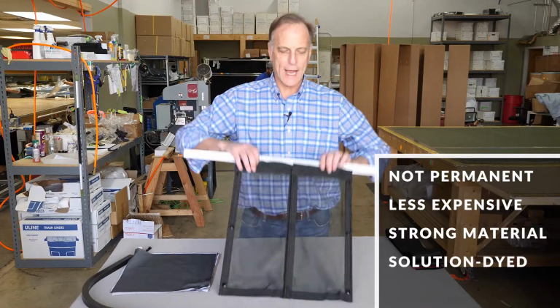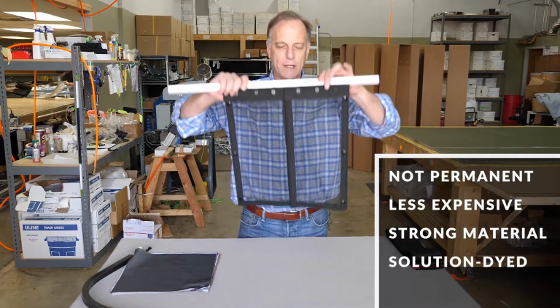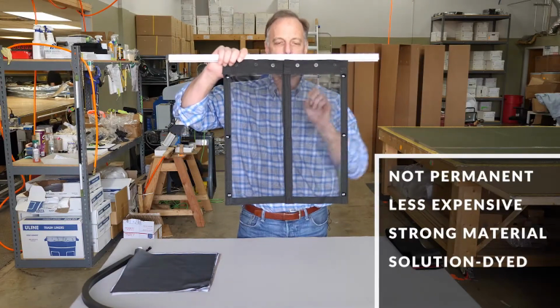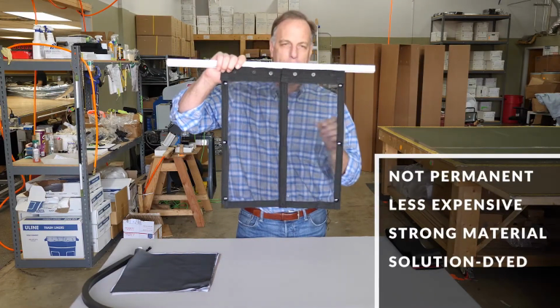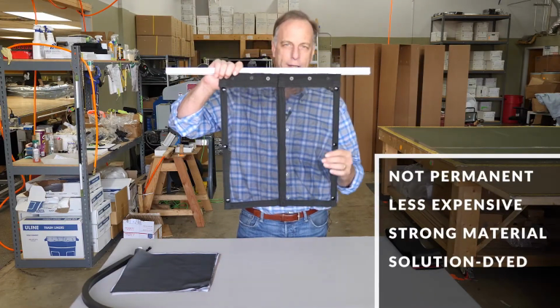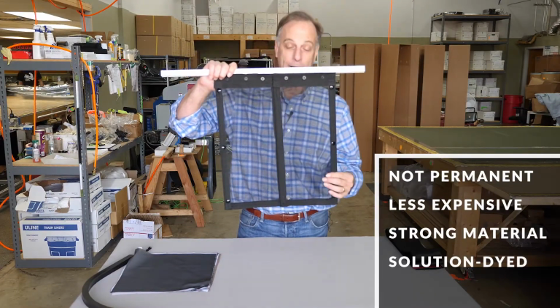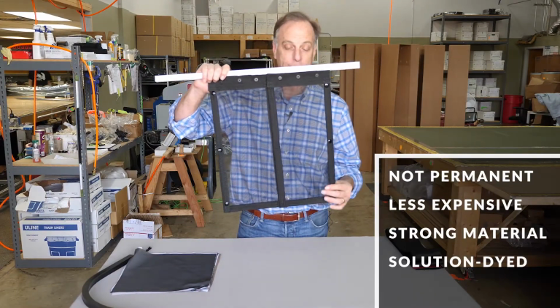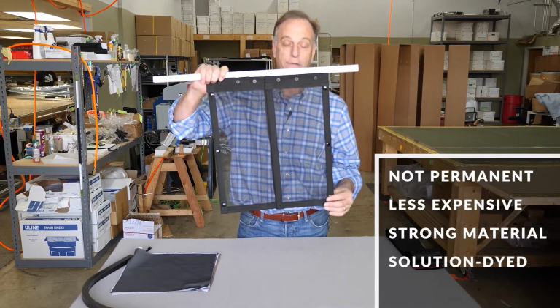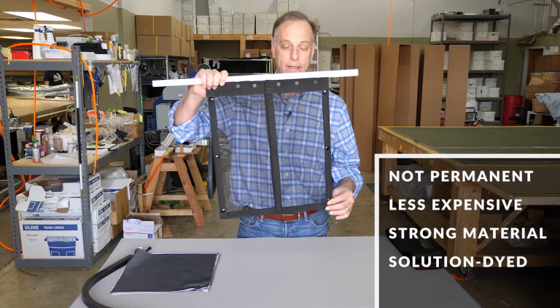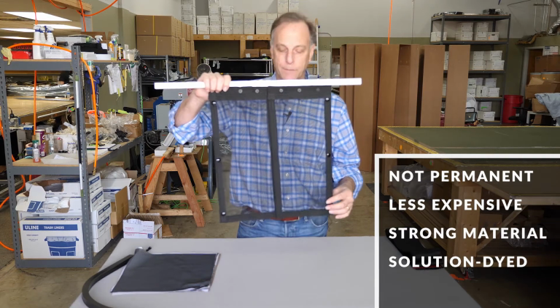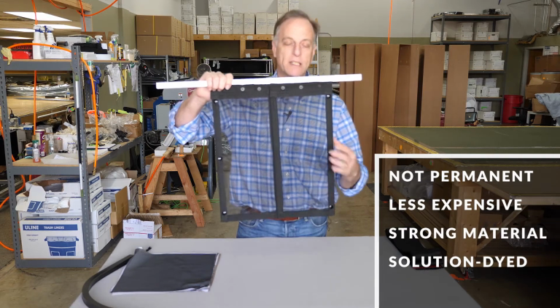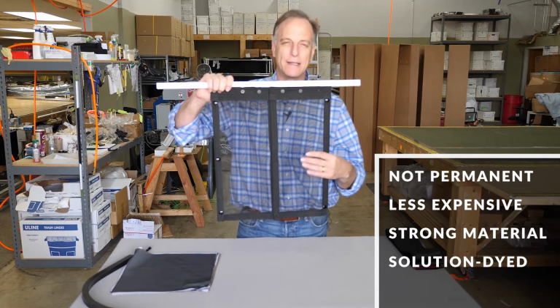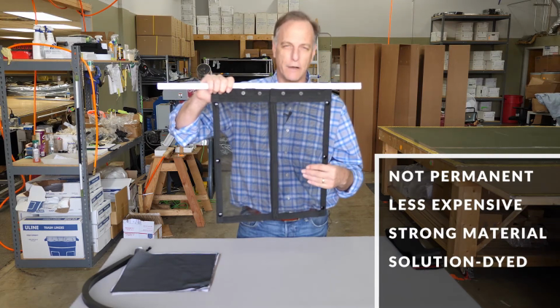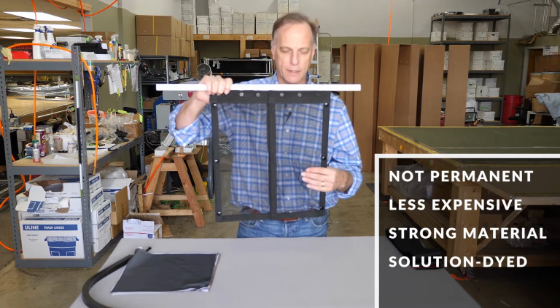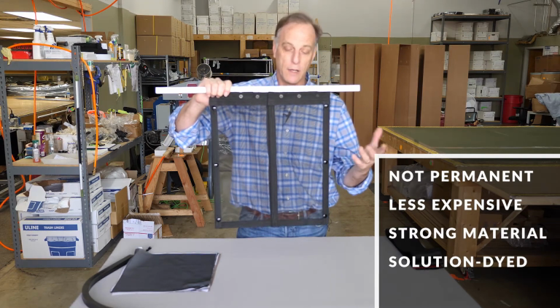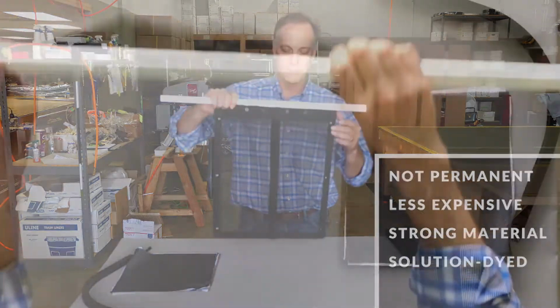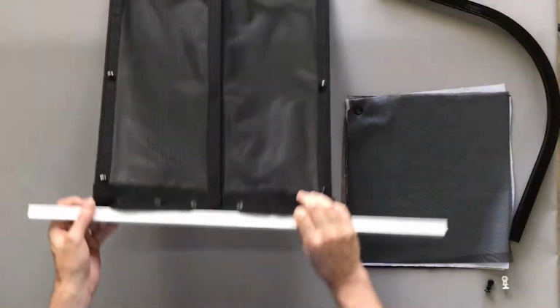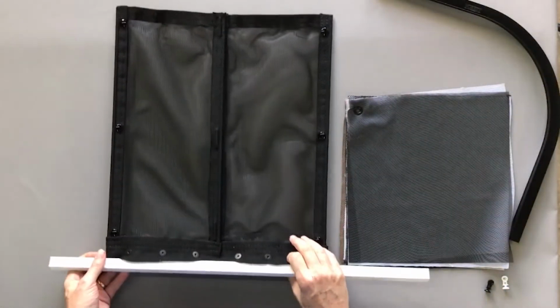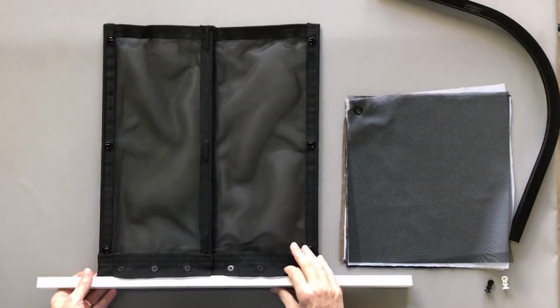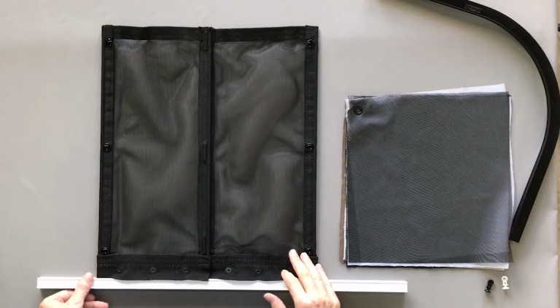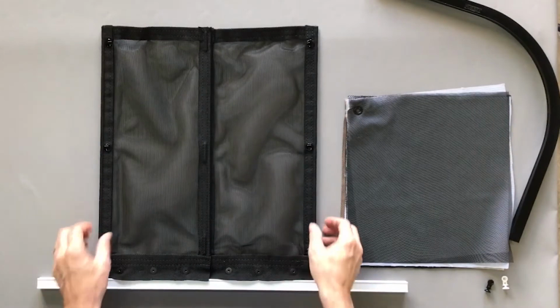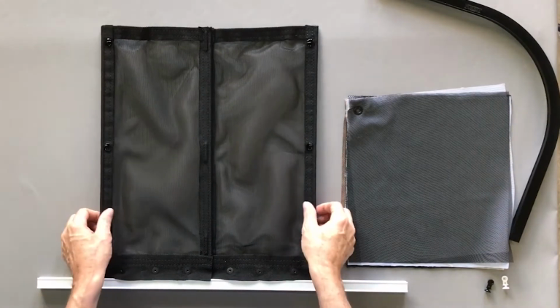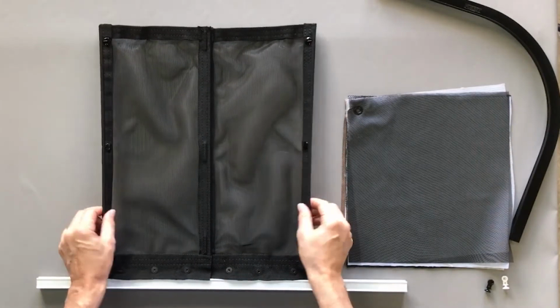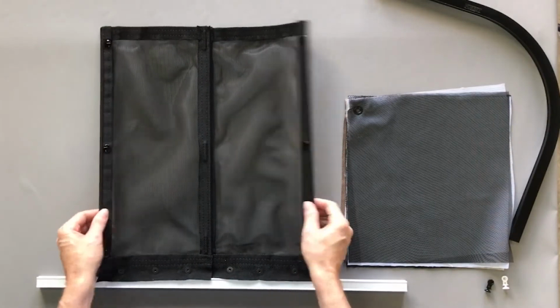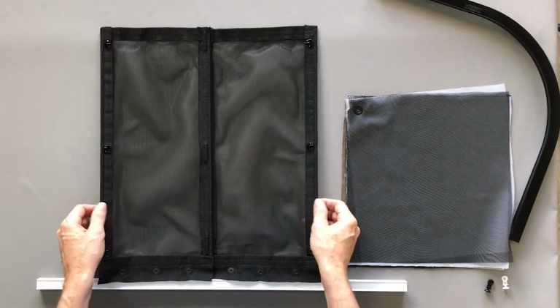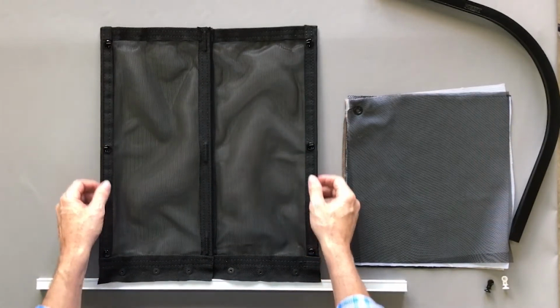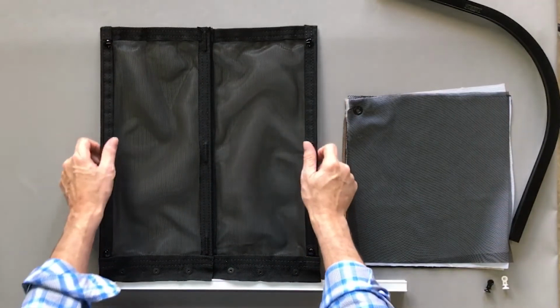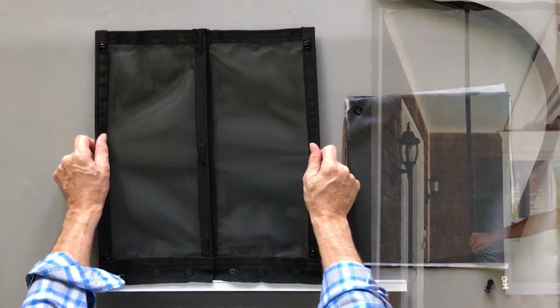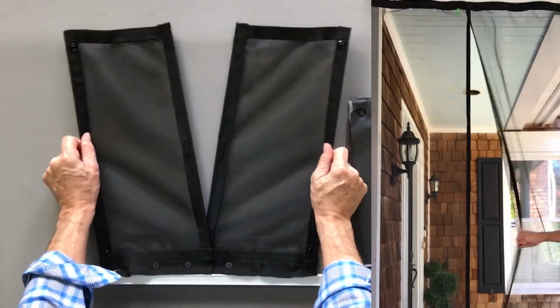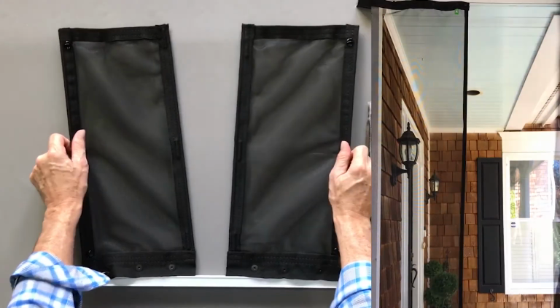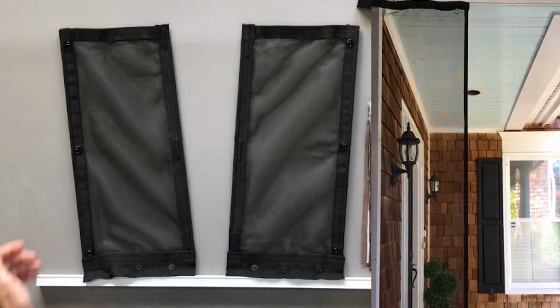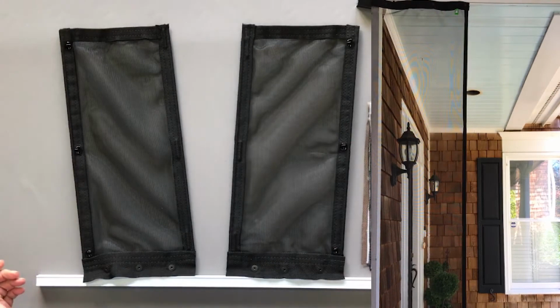The mosquito curtain is solution-dyed — it will not fade. That's a big deal. It's what some umbrella manufacturers do to their fabric, and it's why some umbrellas are as expensive as they are.